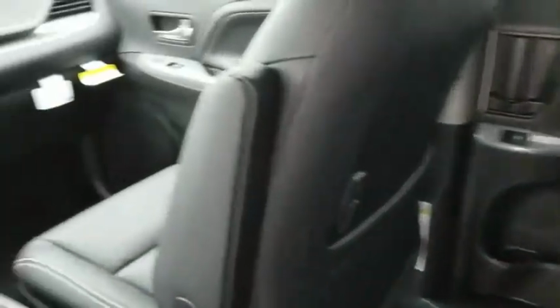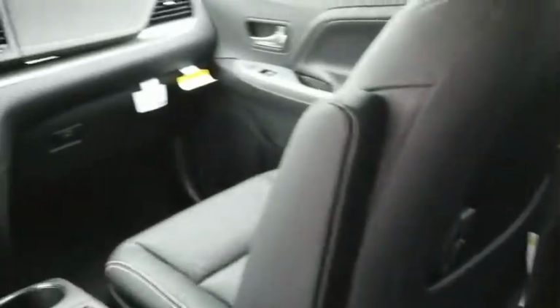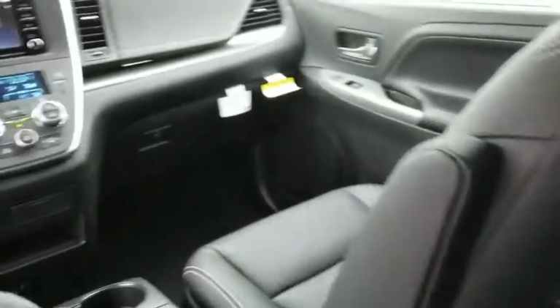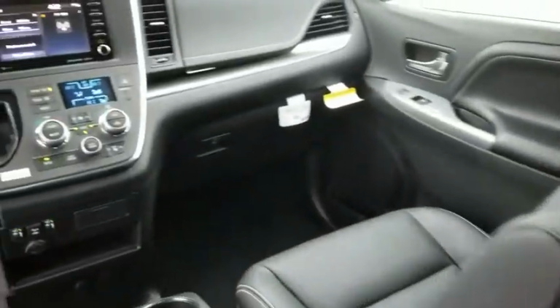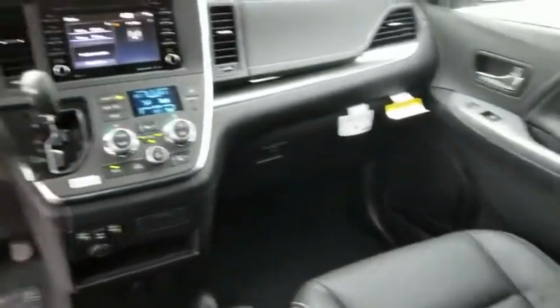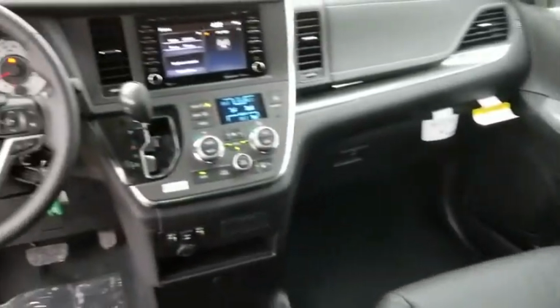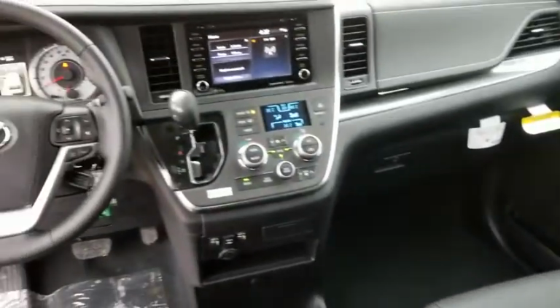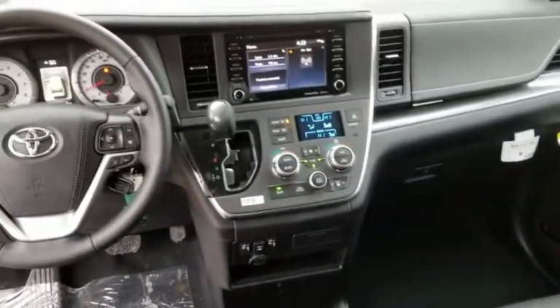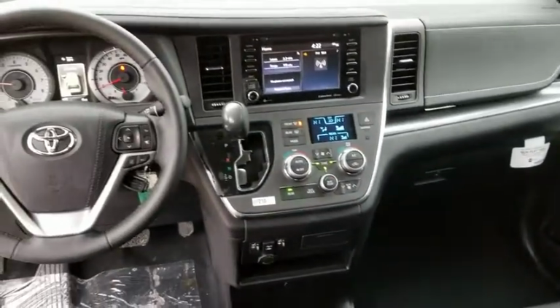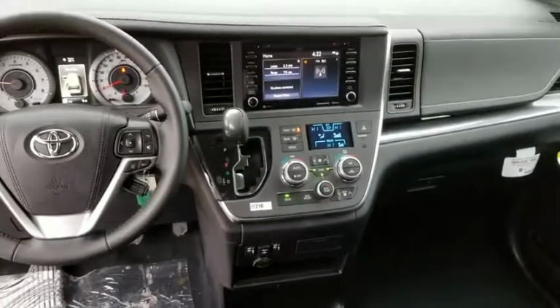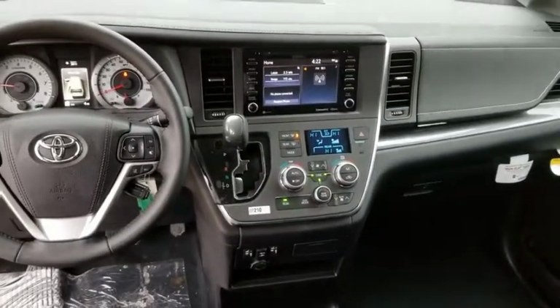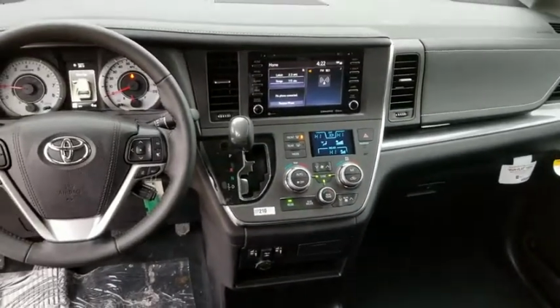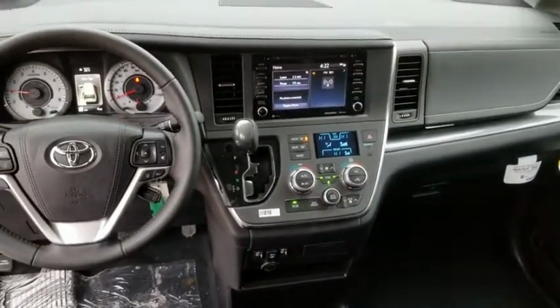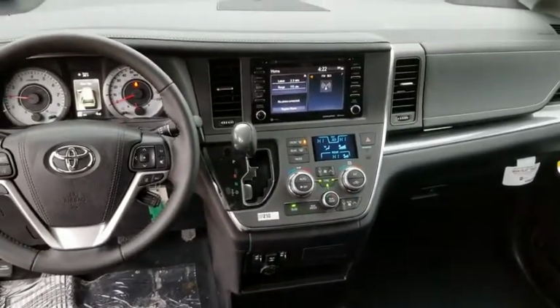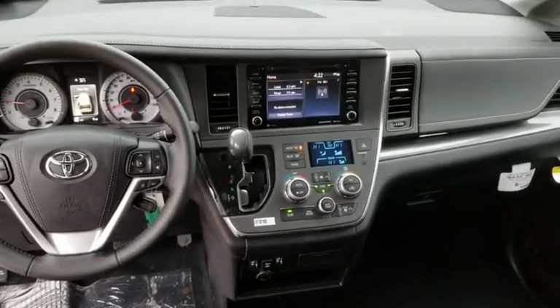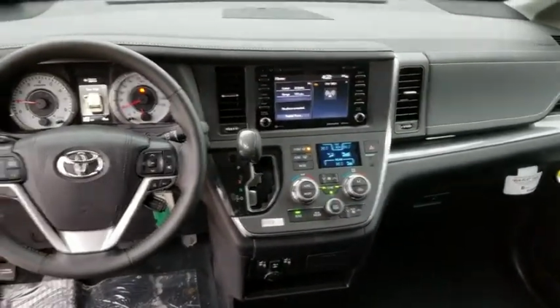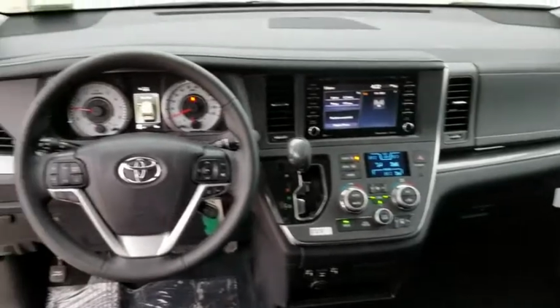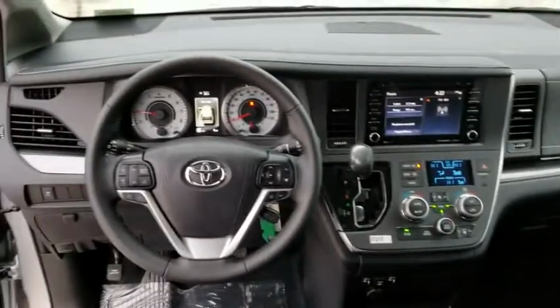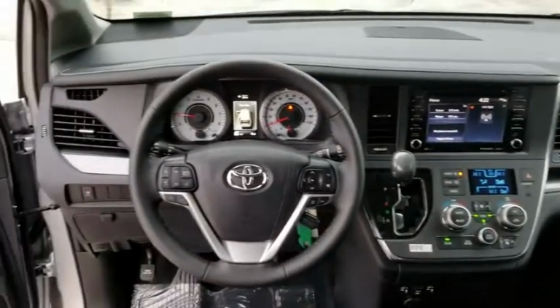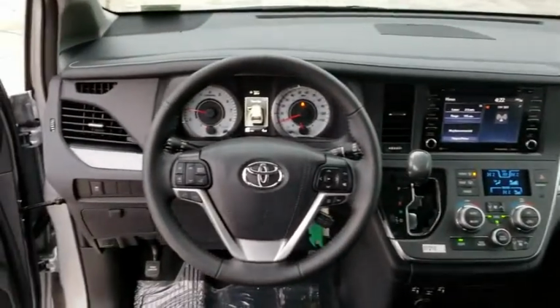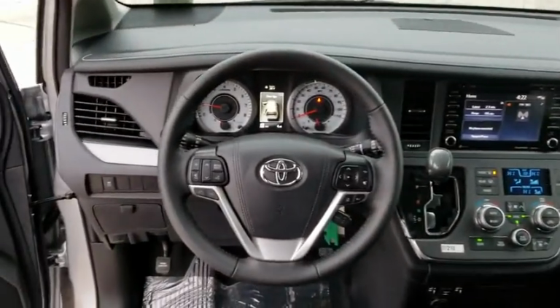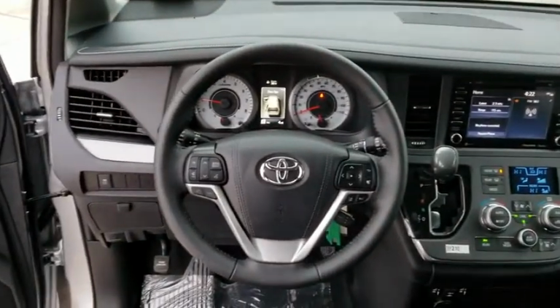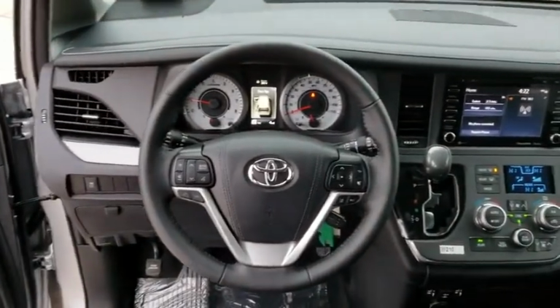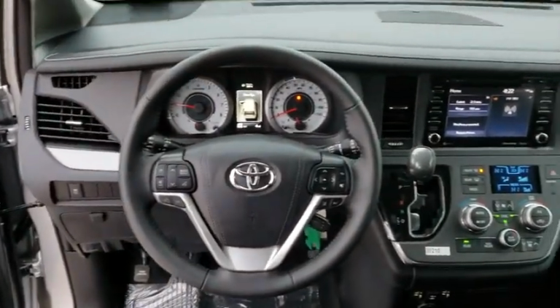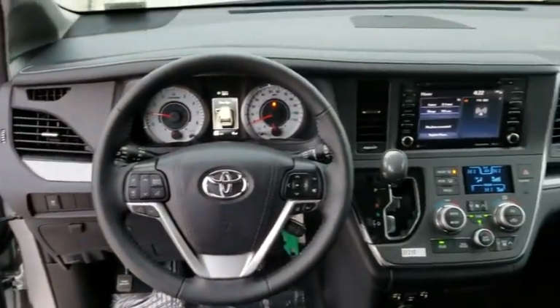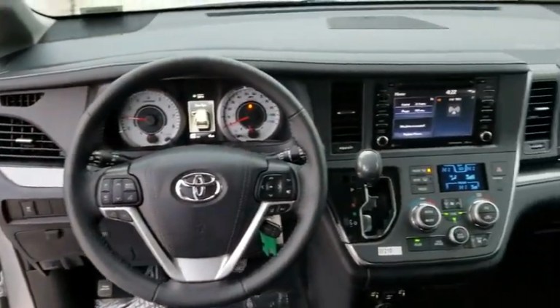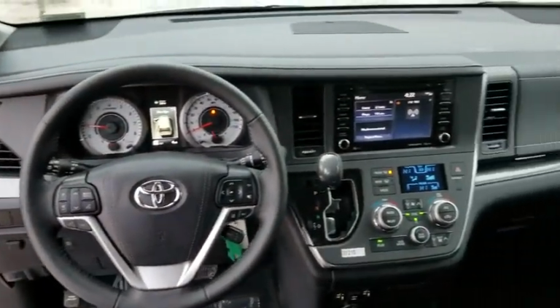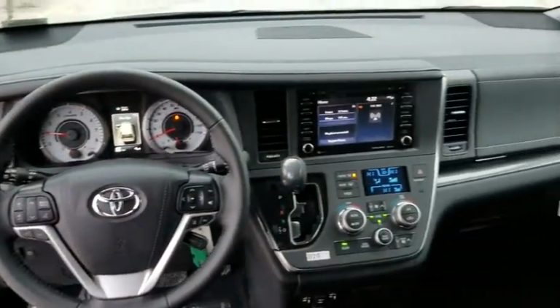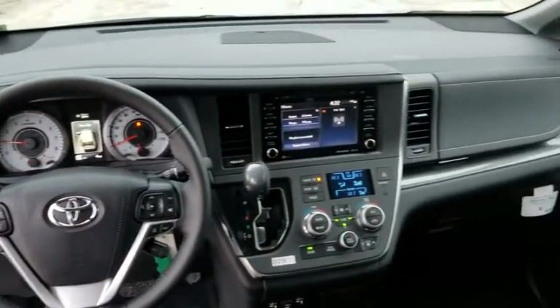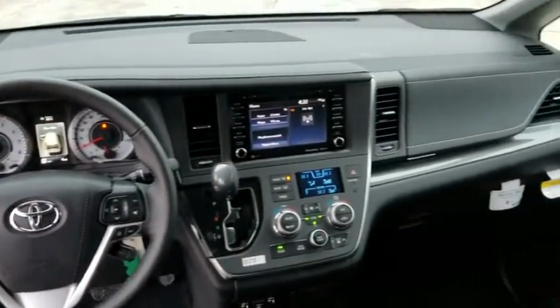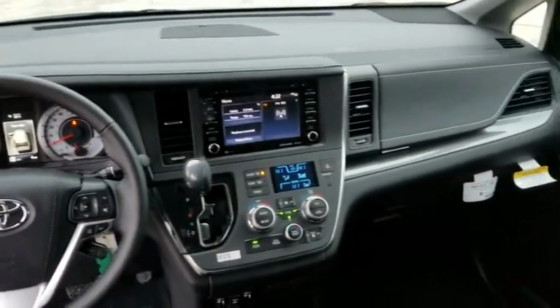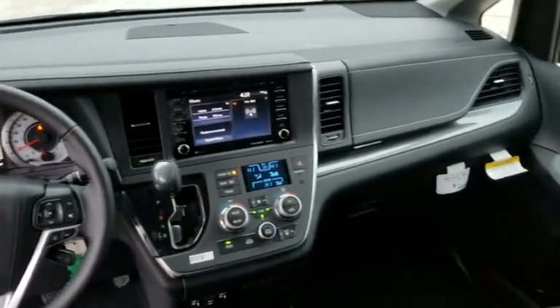Adjustable steering wheel, power steering, auto-dimming rearview mirror, aluminum wheels, cruise control, four-wheel disc brakes, universal garage door opener.